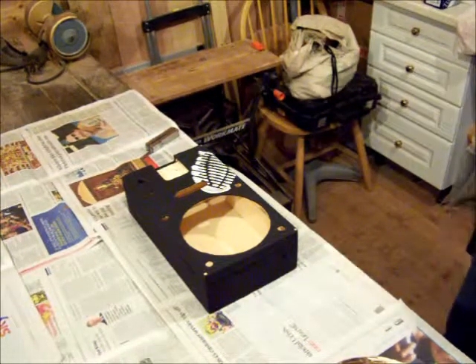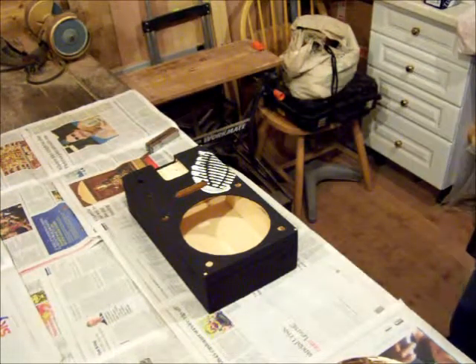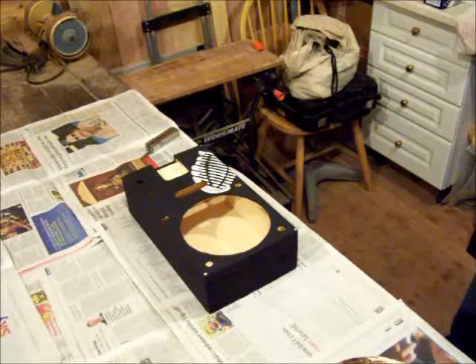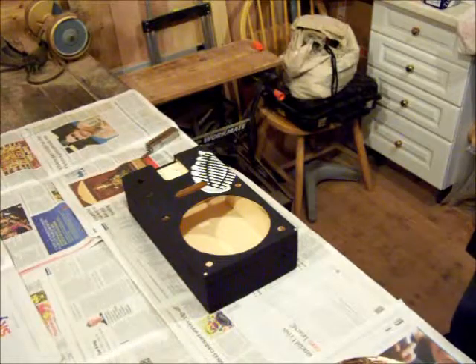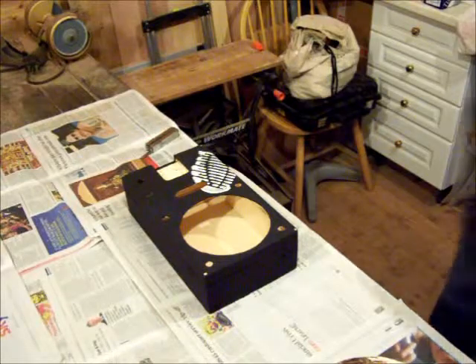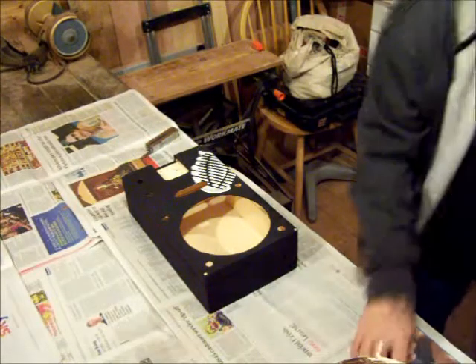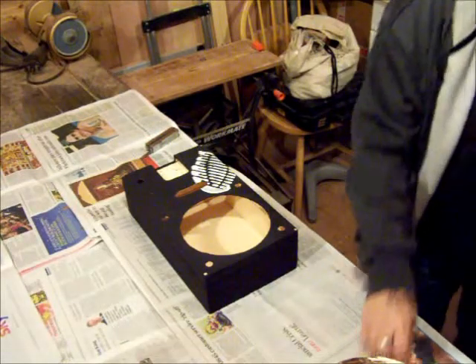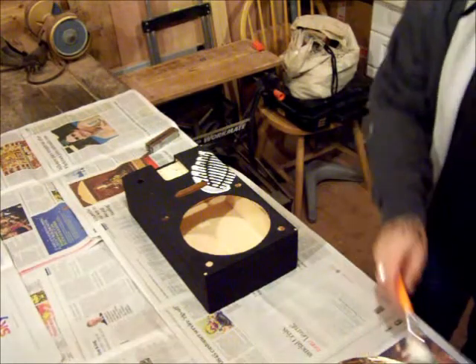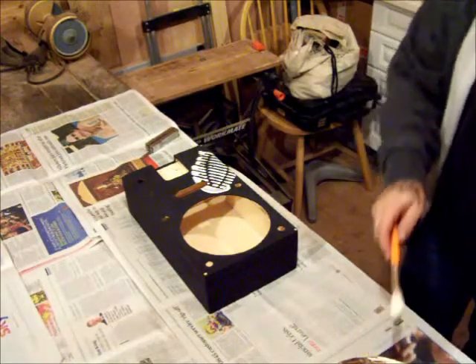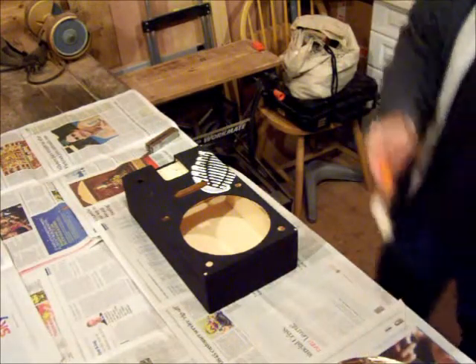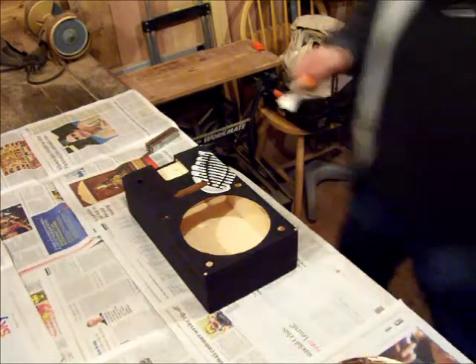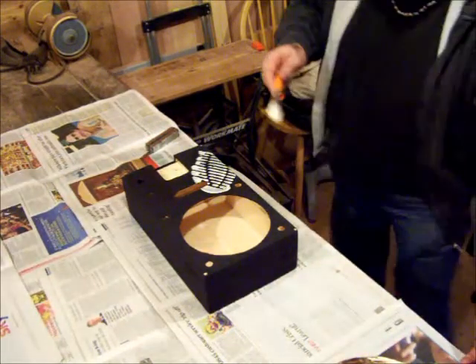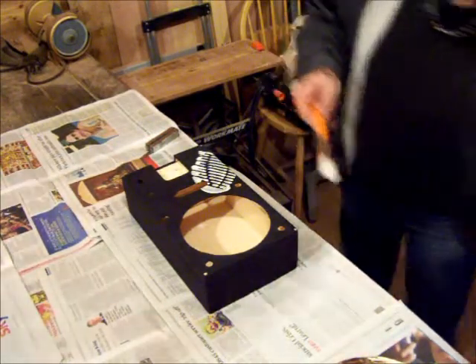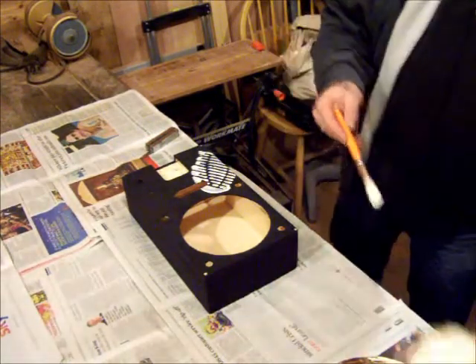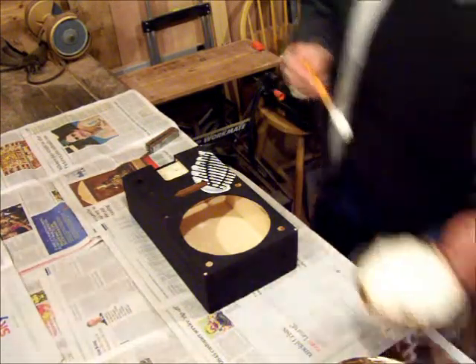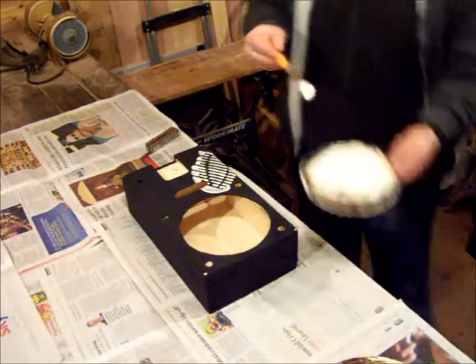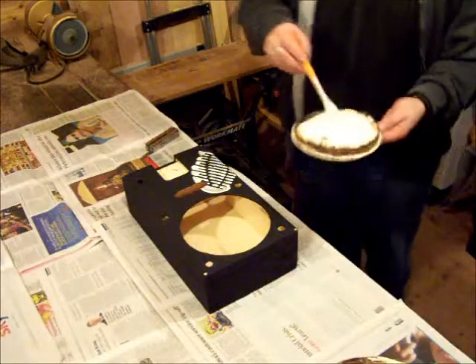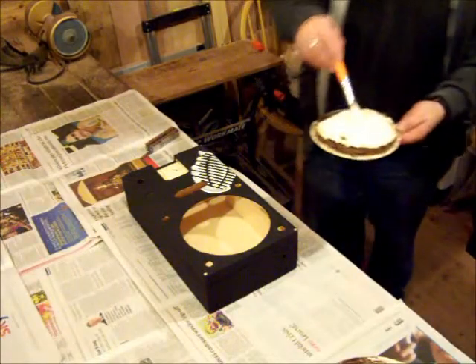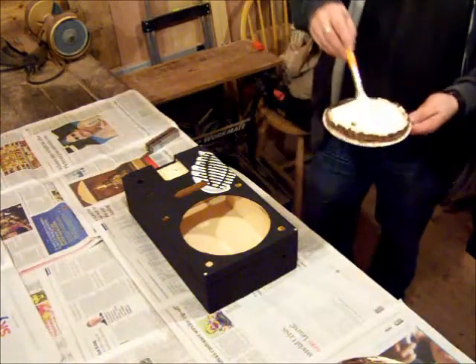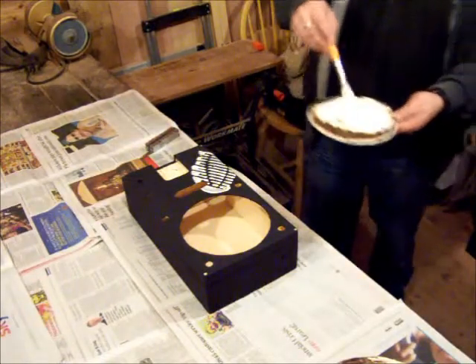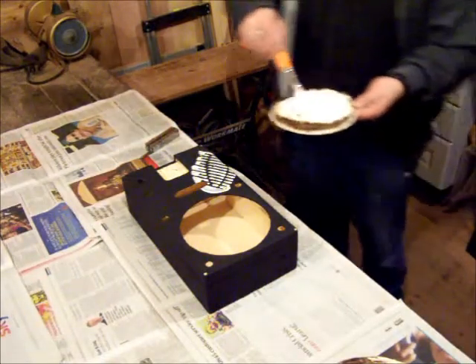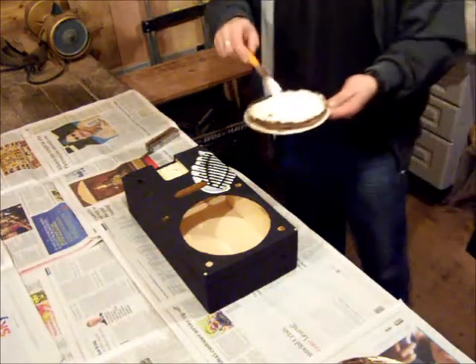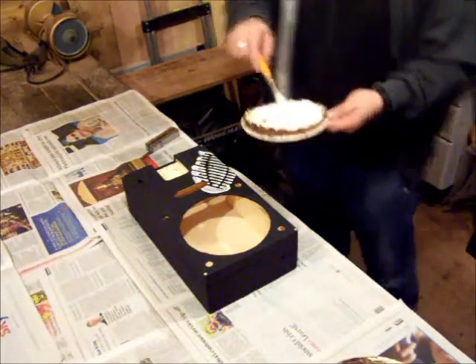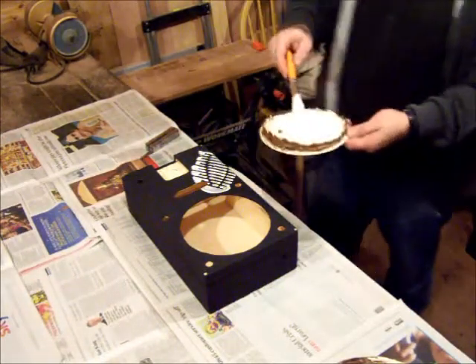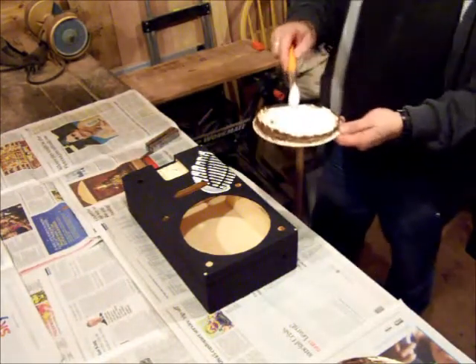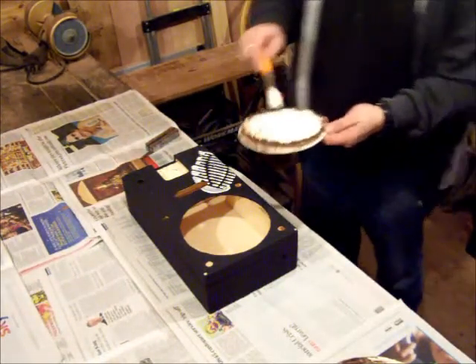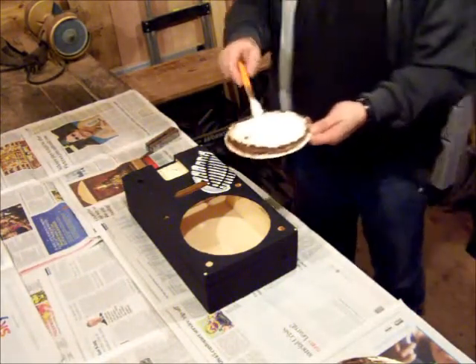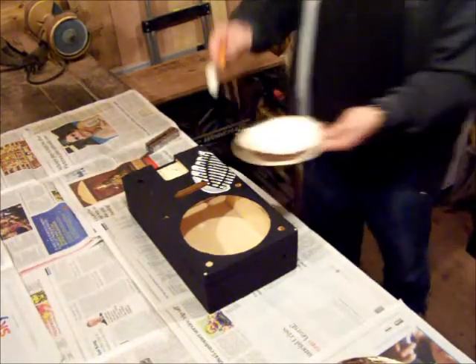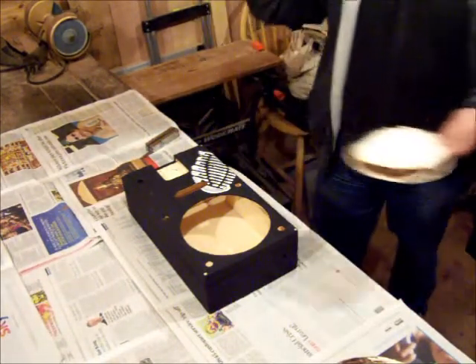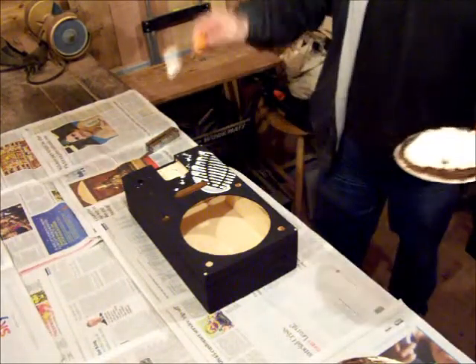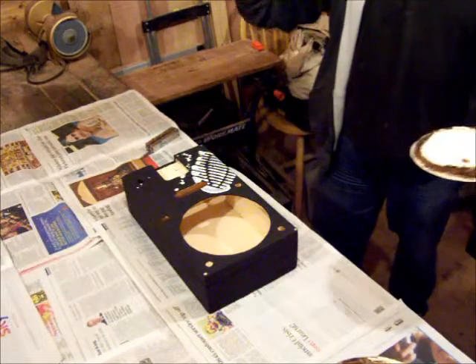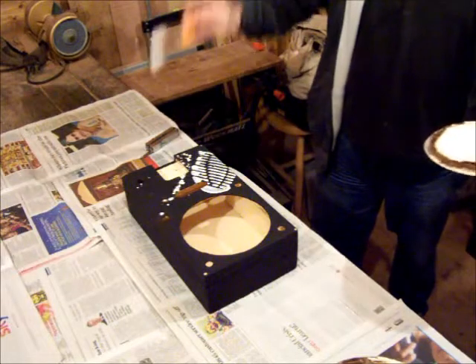I've had artist friends say to me, 'Oh, you'll need to buy special acrylic paint.' I use emulsion — I use all the emulsion that's gone a bit thick, and this is how we get the splatters on.